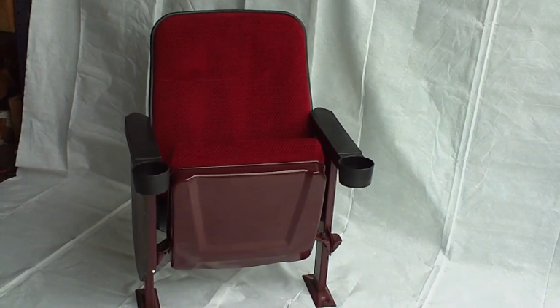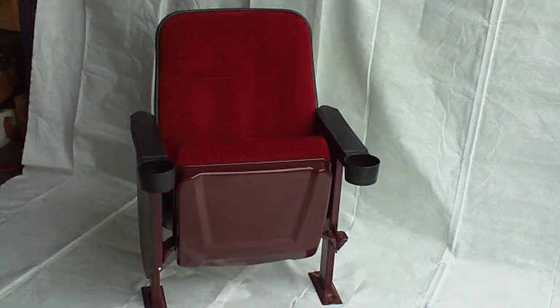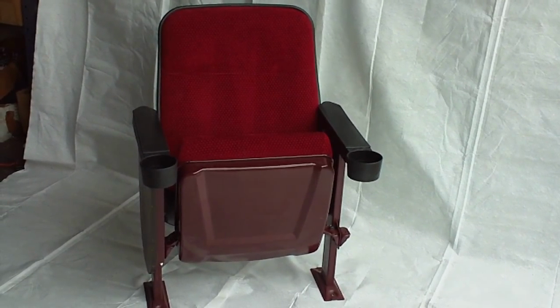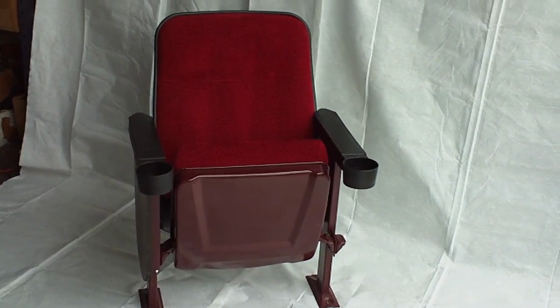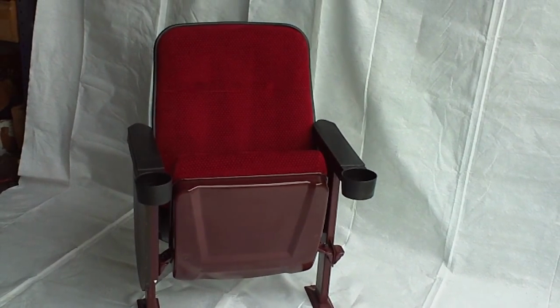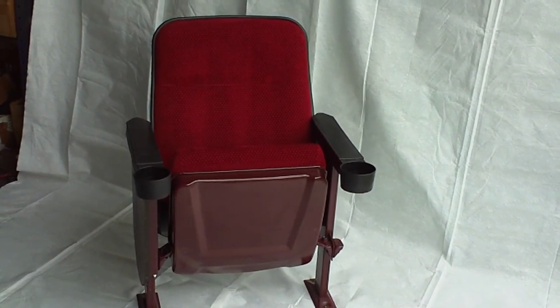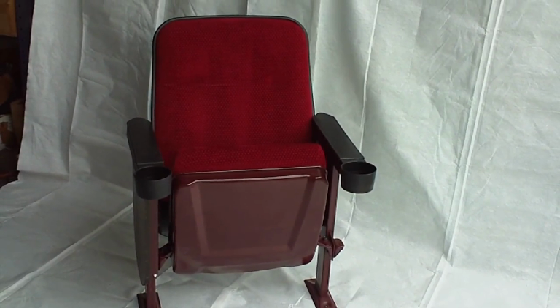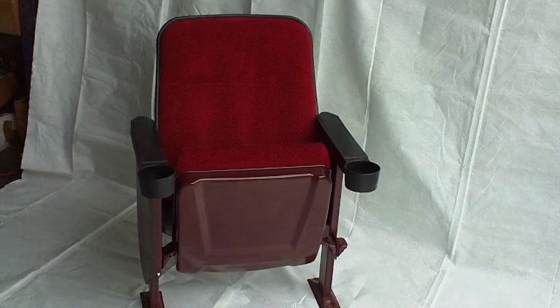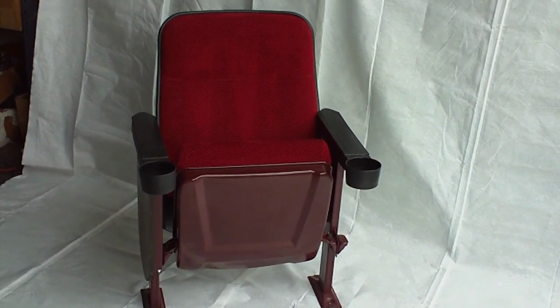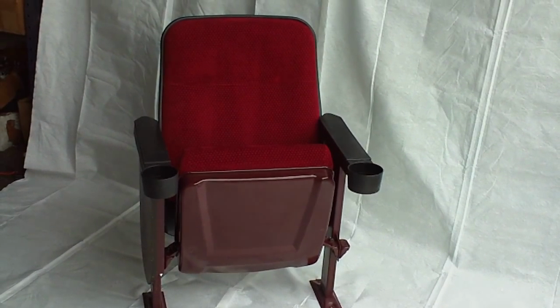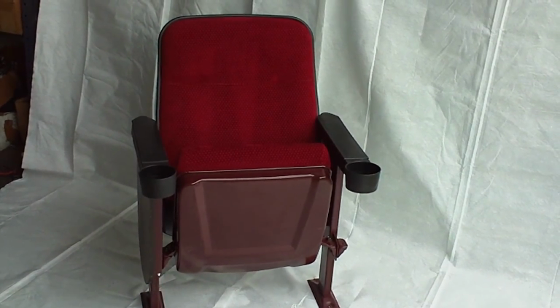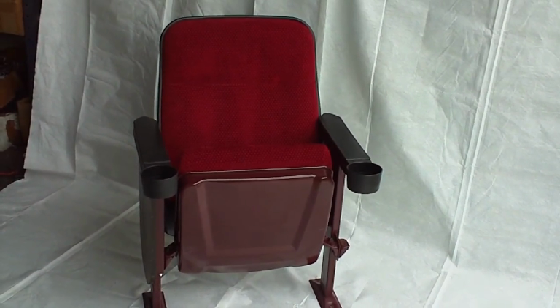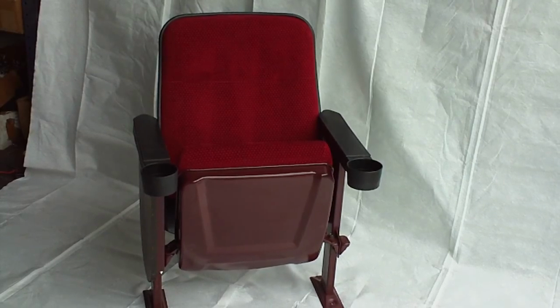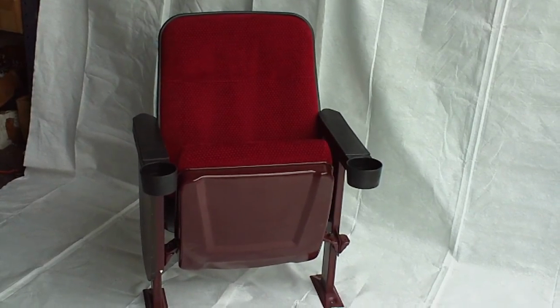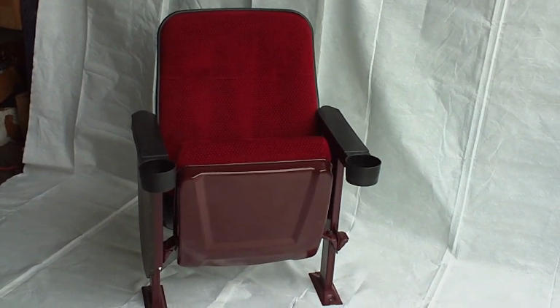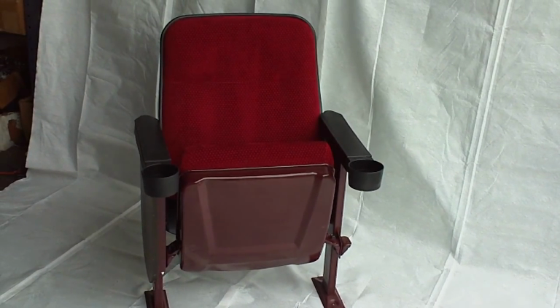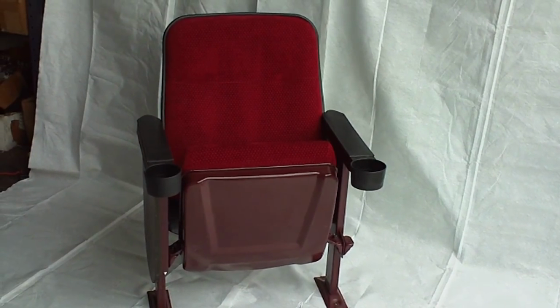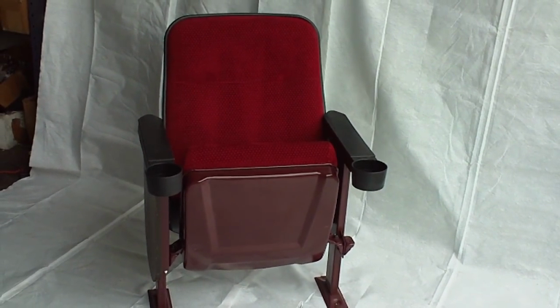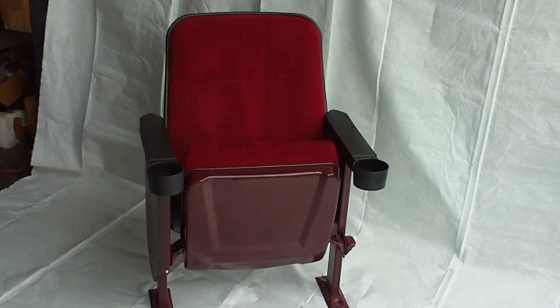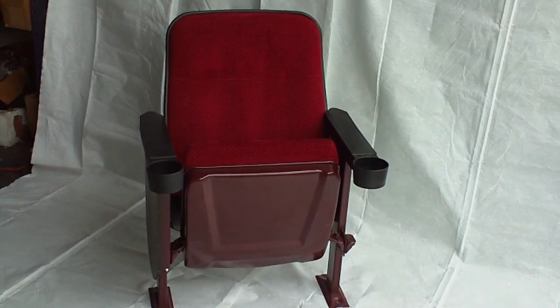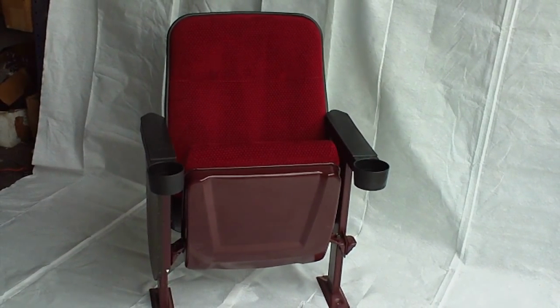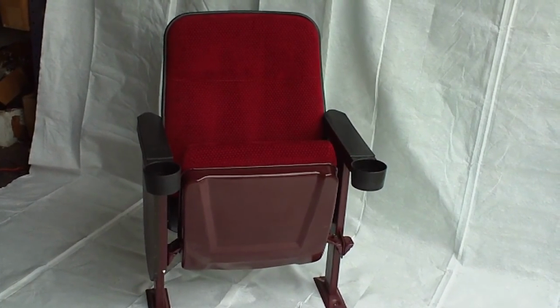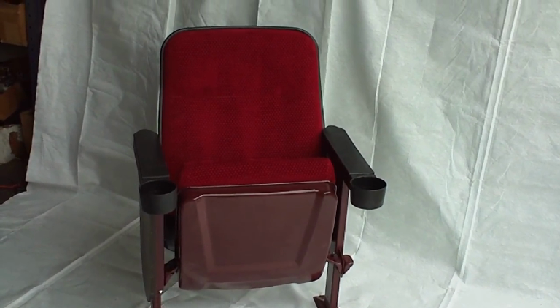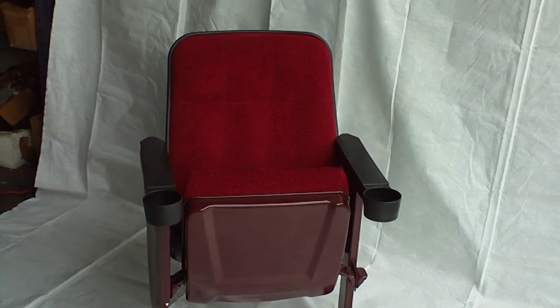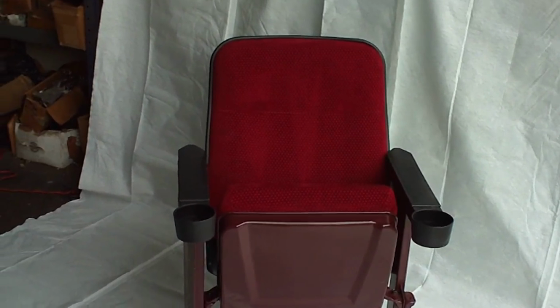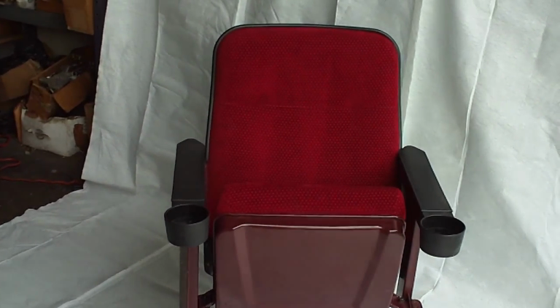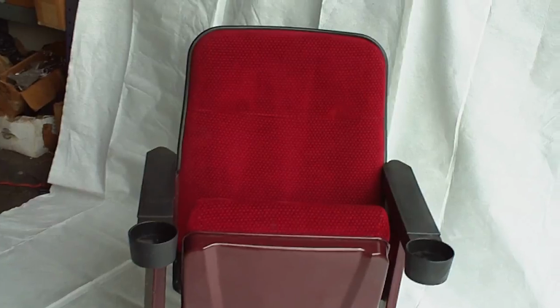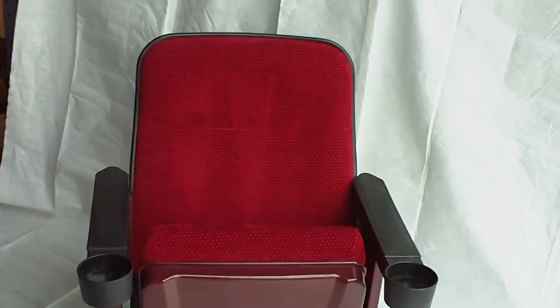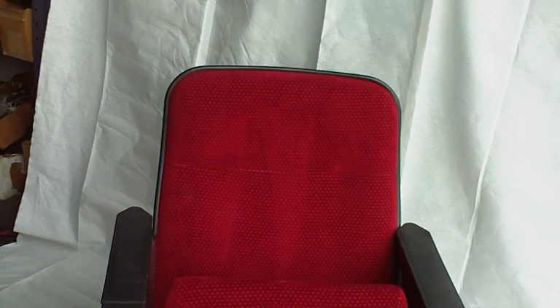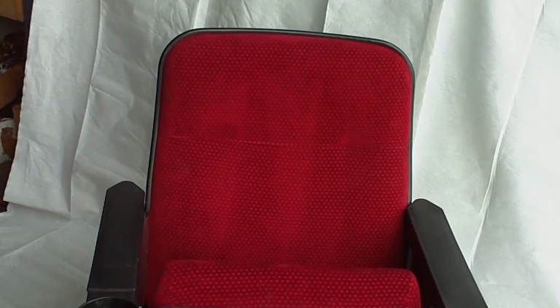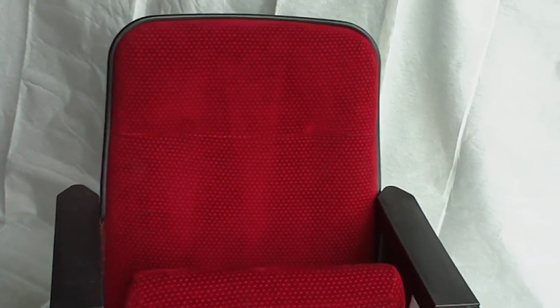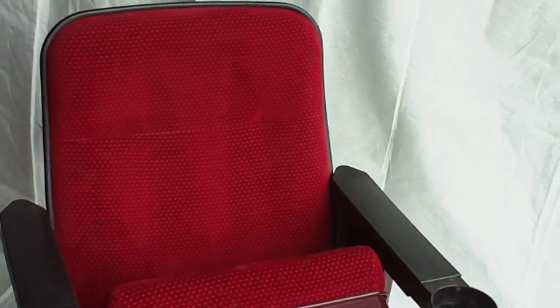This is the Red Velvet Marquee available from WholesaleTheatreseating.com. It's 22 inches wide, 36 inches tall.